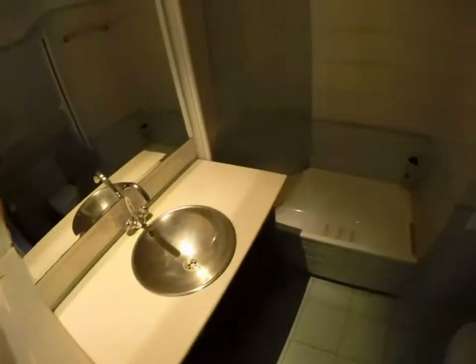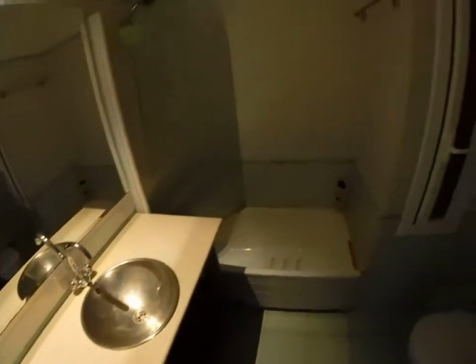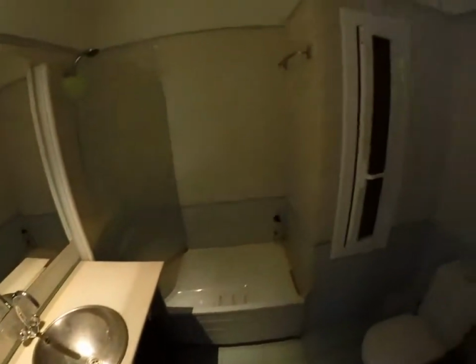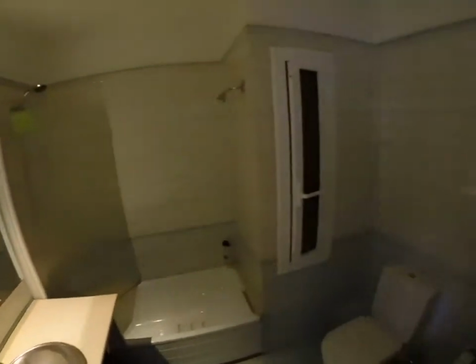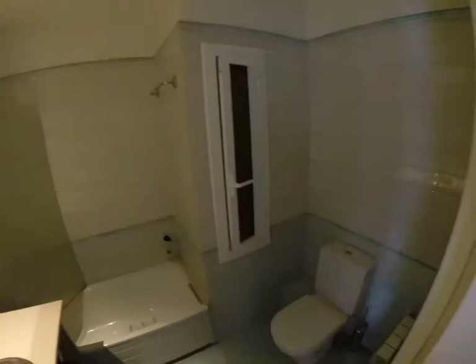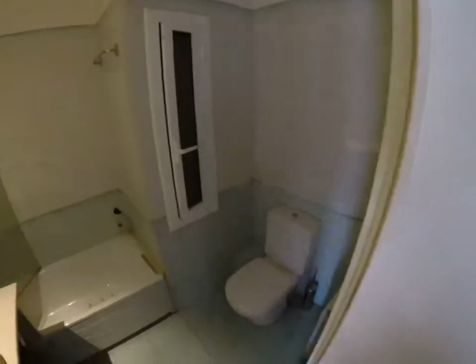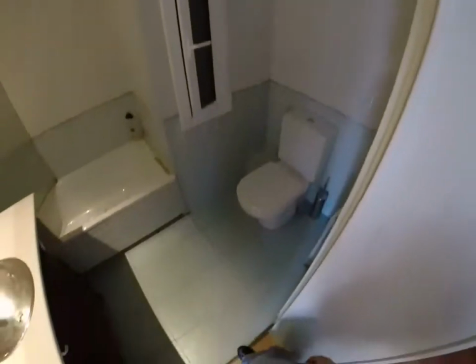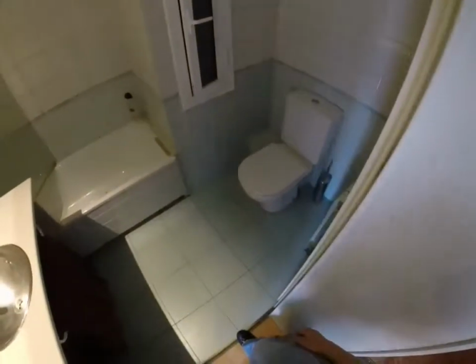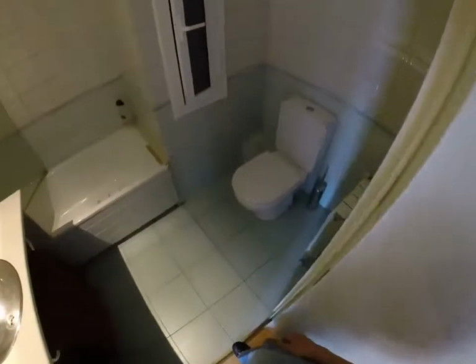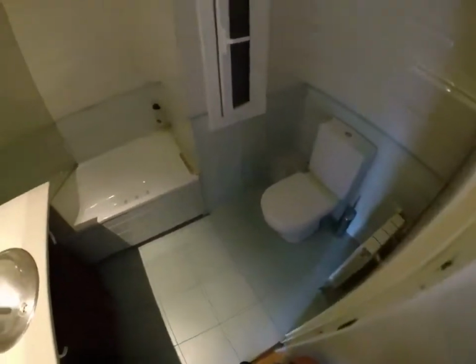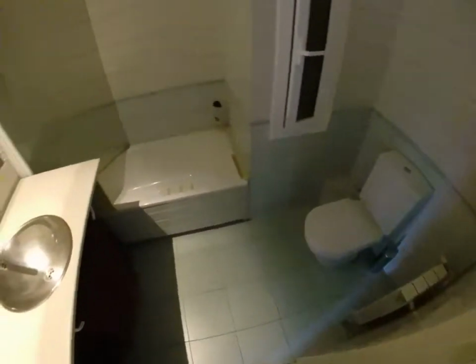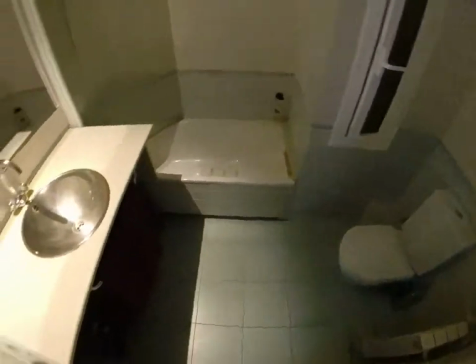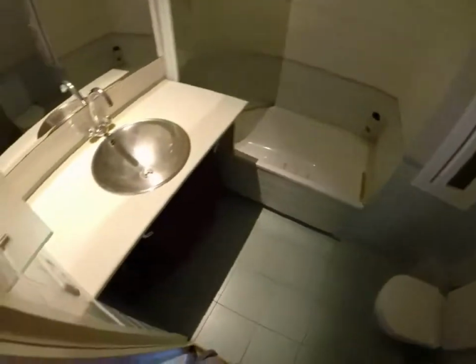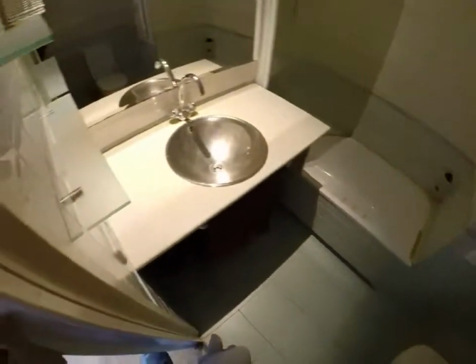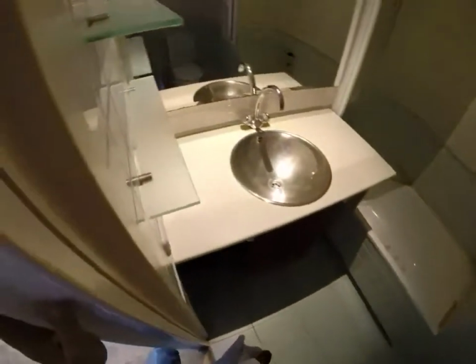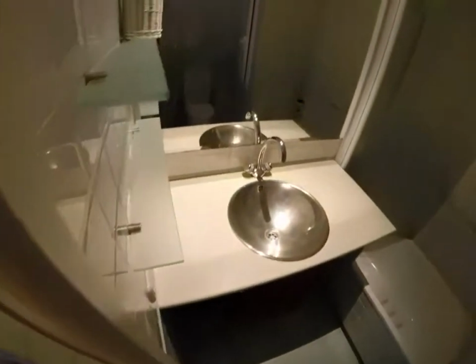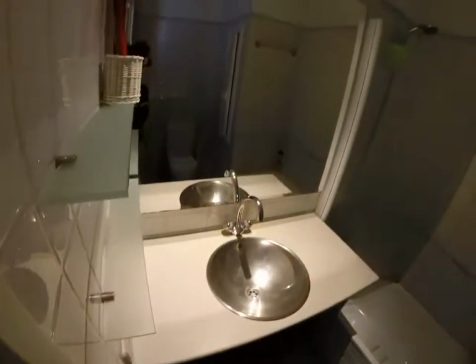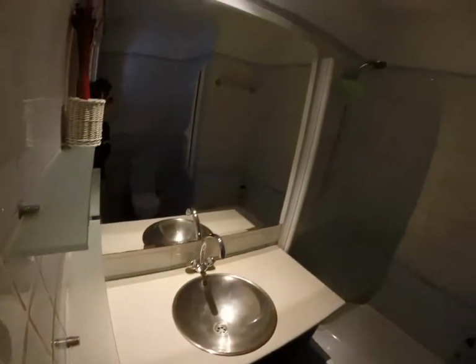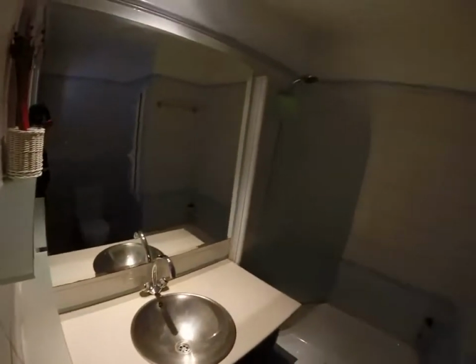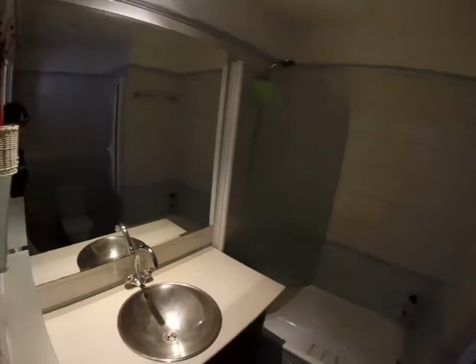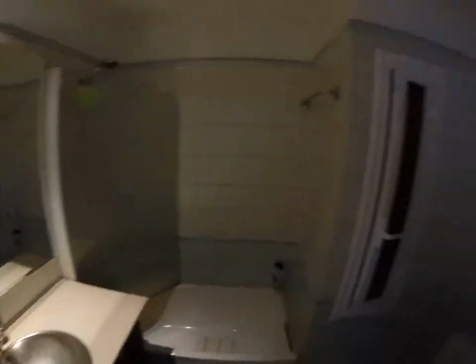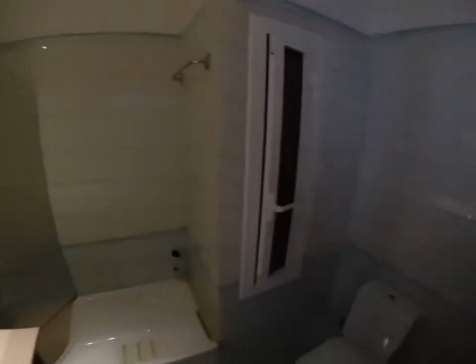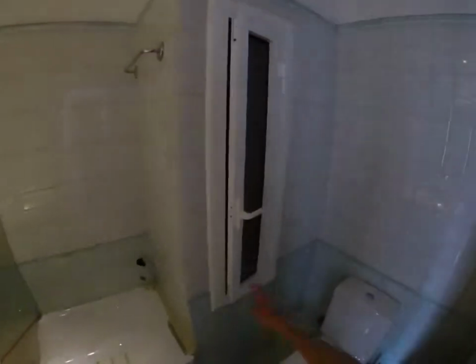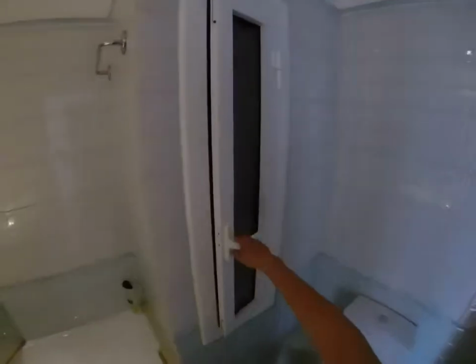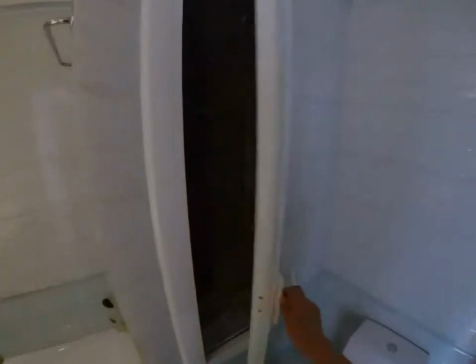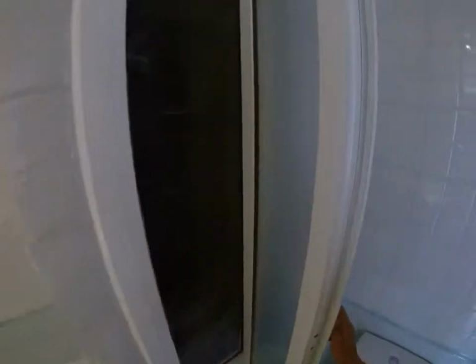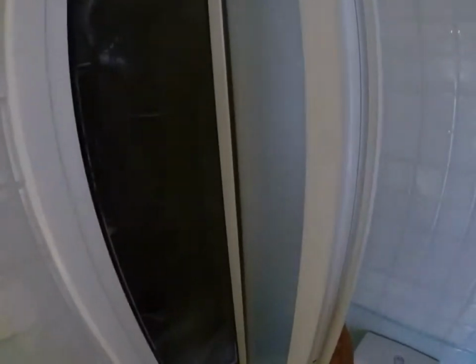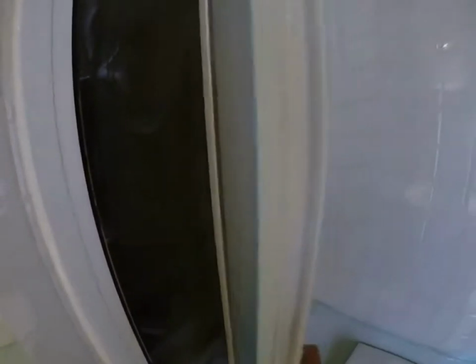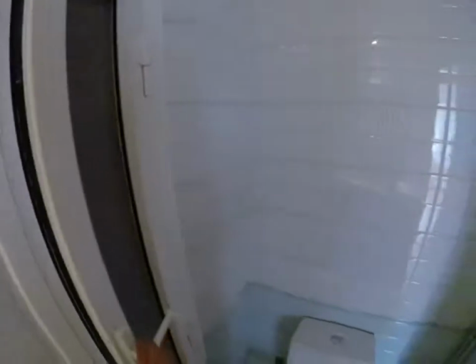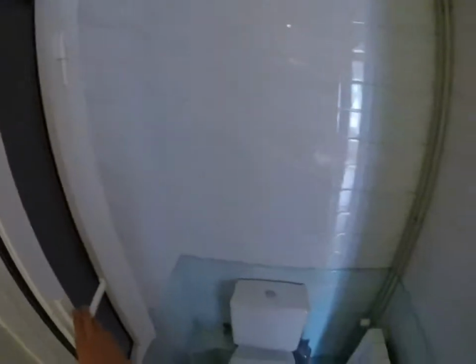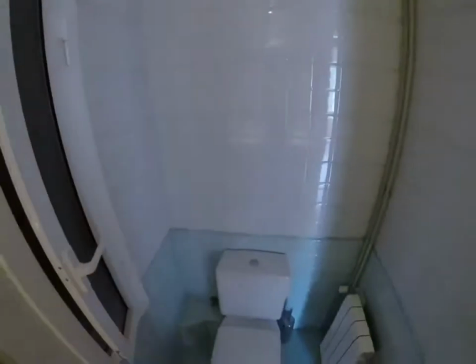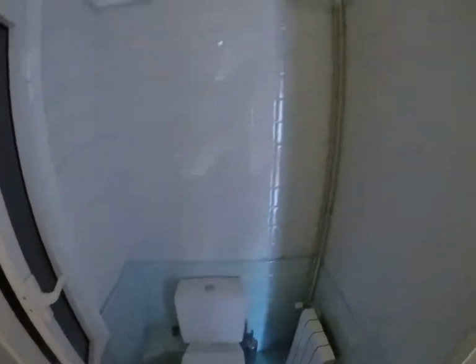This is a shared bathroom. It has a nice big bath, a sink, and this lovely mirror. And even a little window, which is always important.